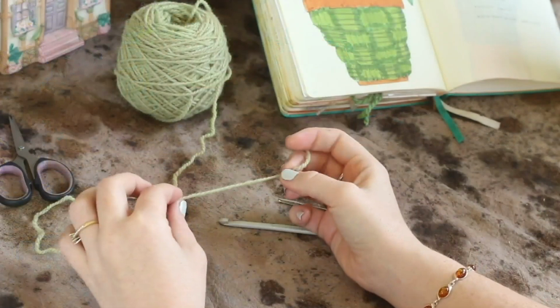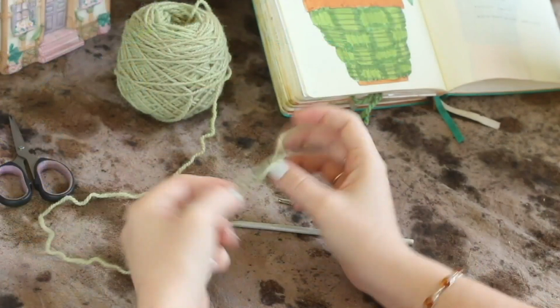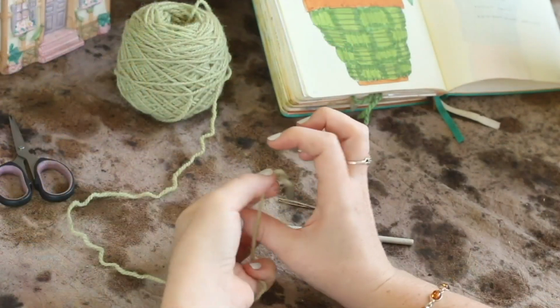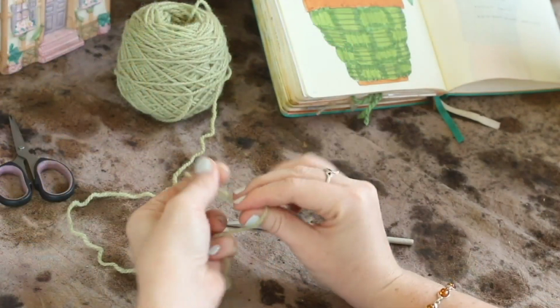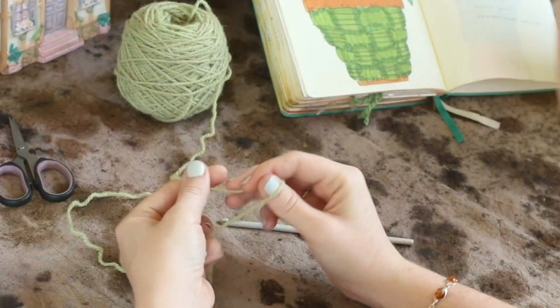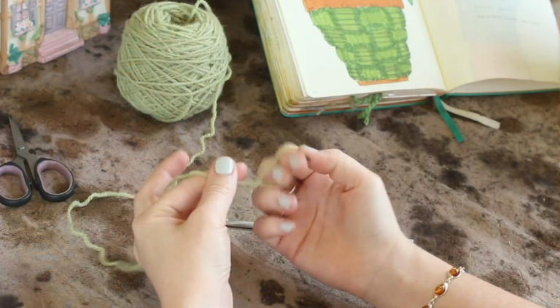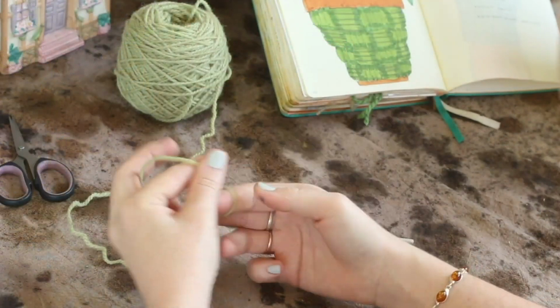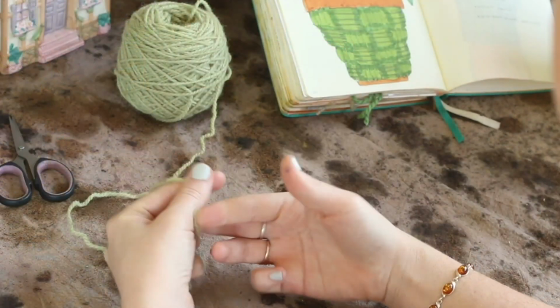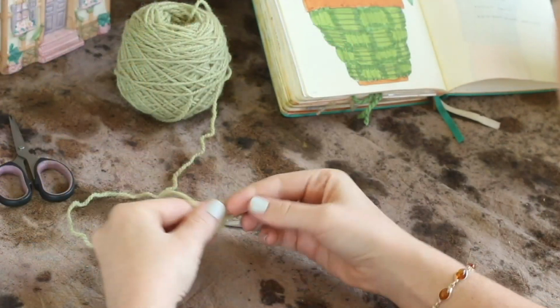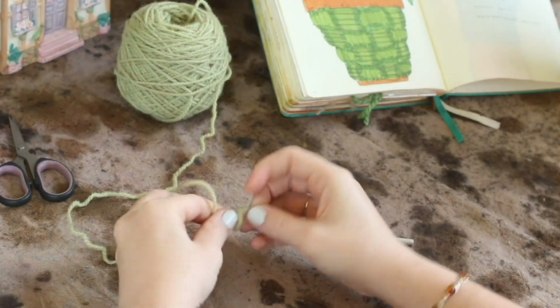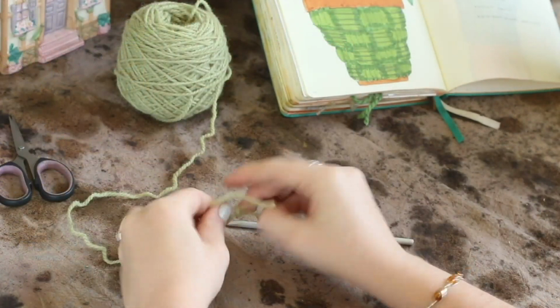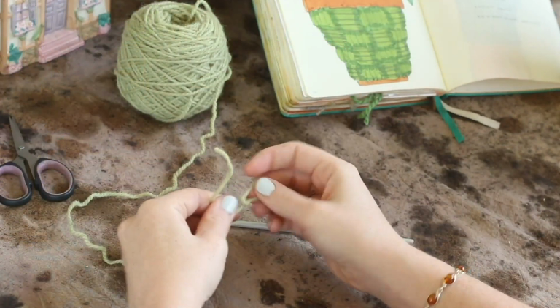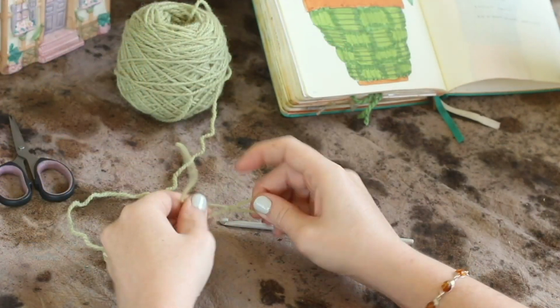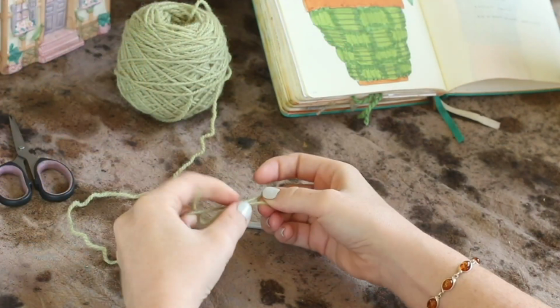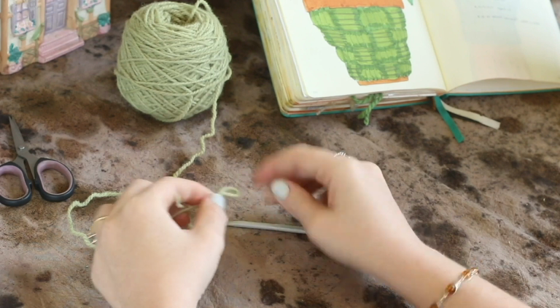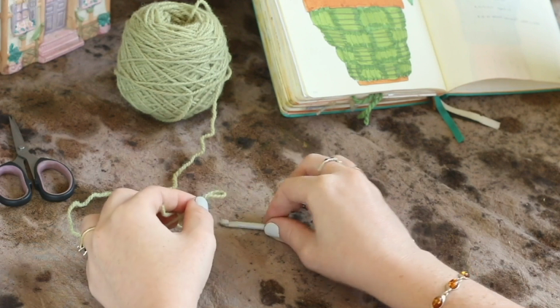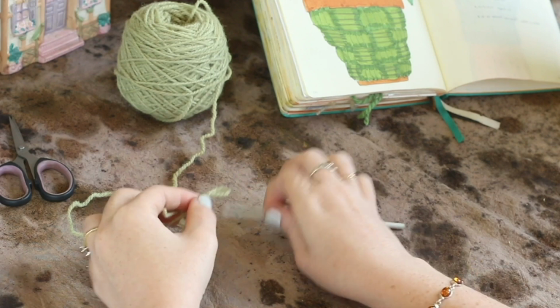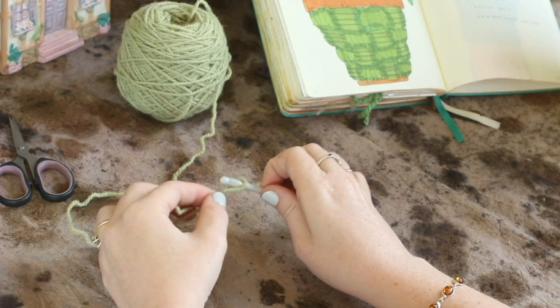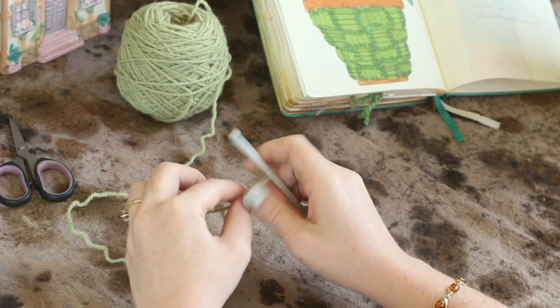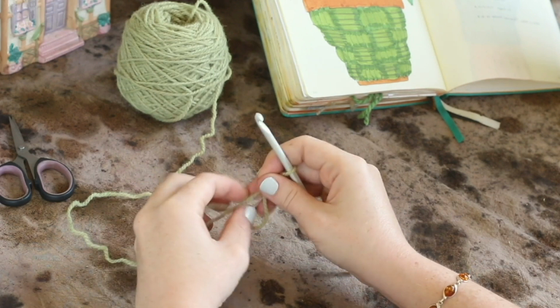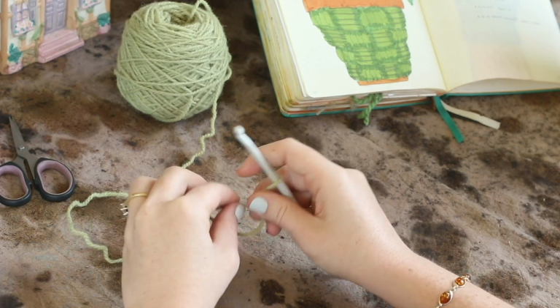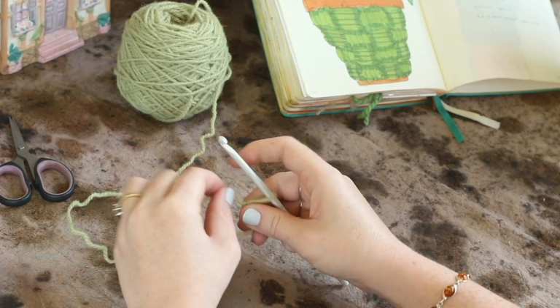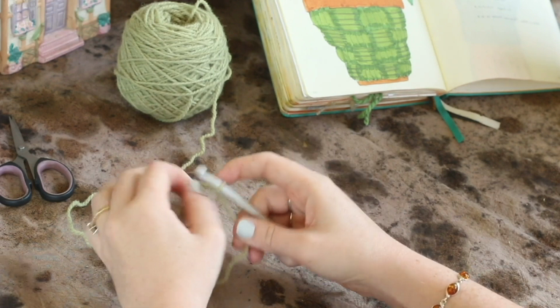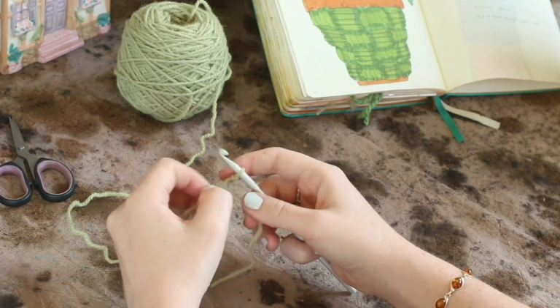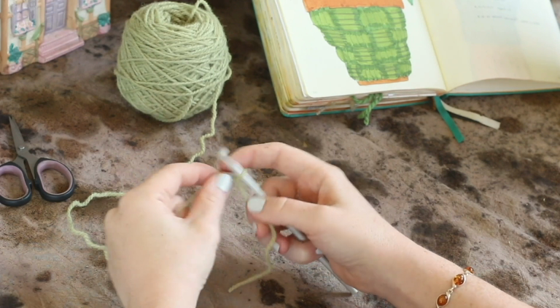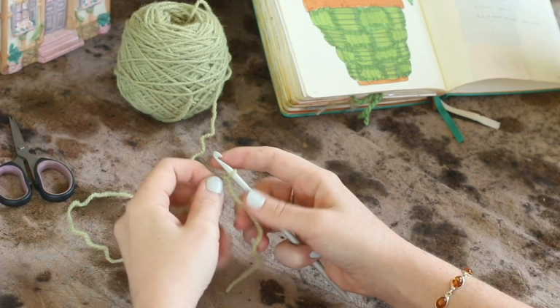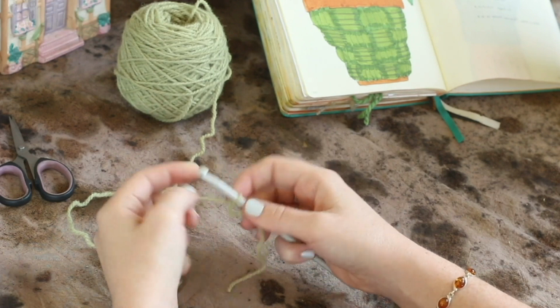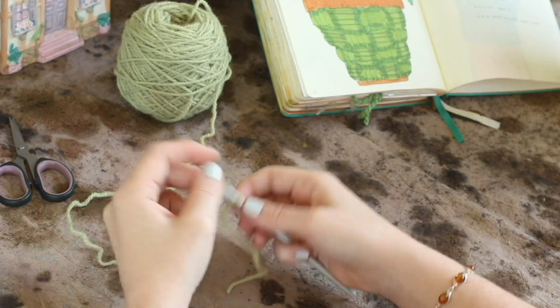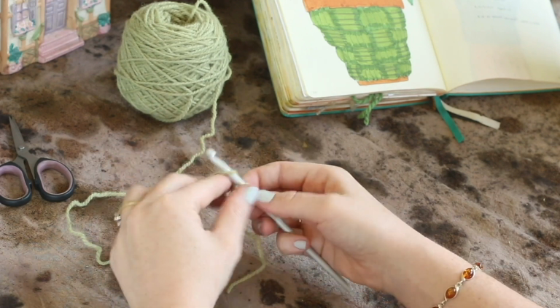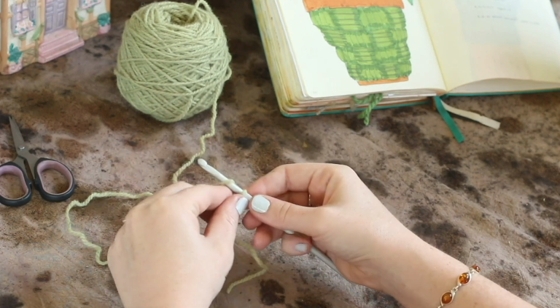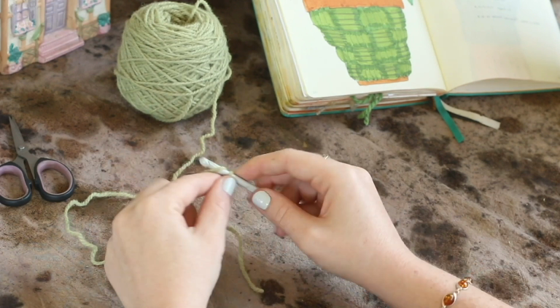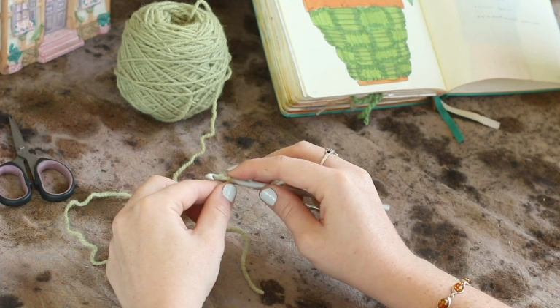First we're going to need a slip stitch. Then chain 48. Slip stitch together at the first chain.